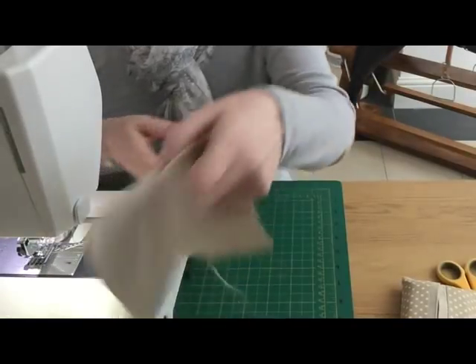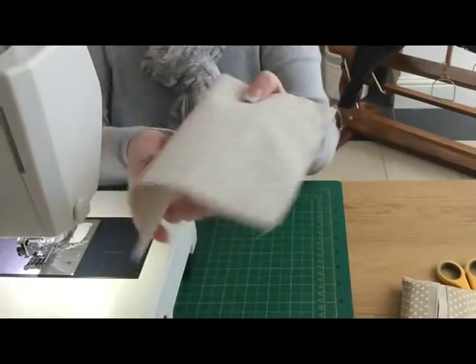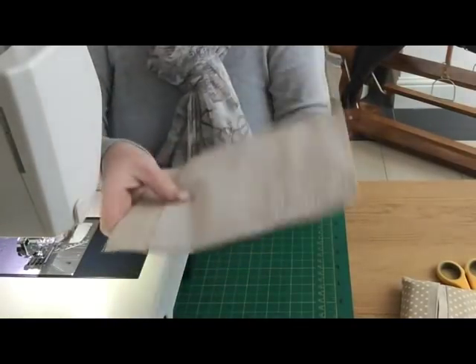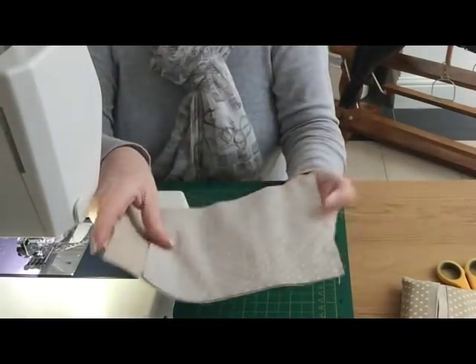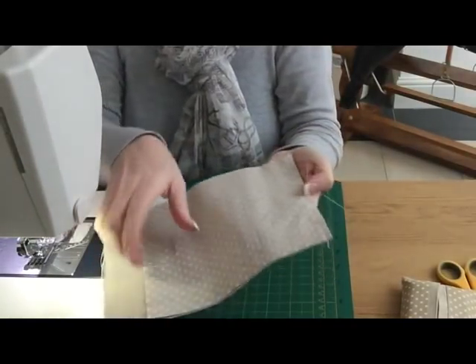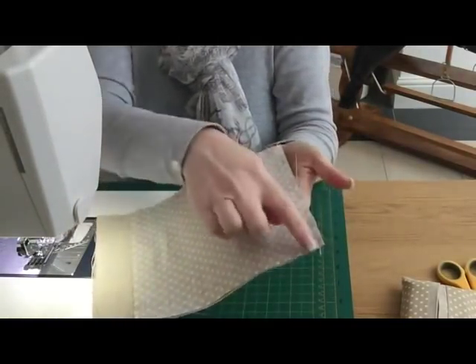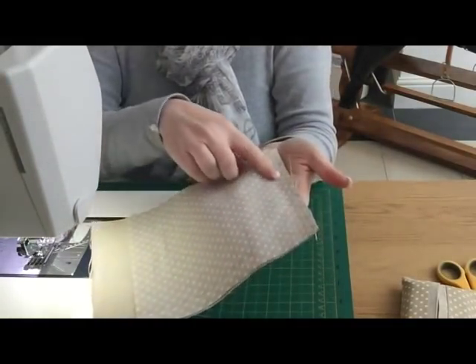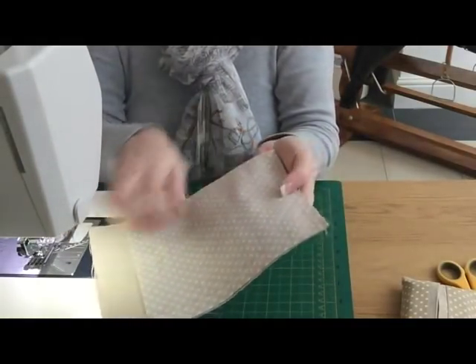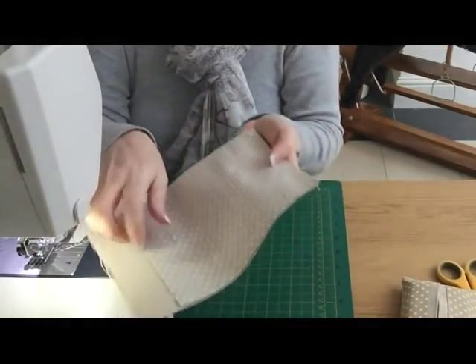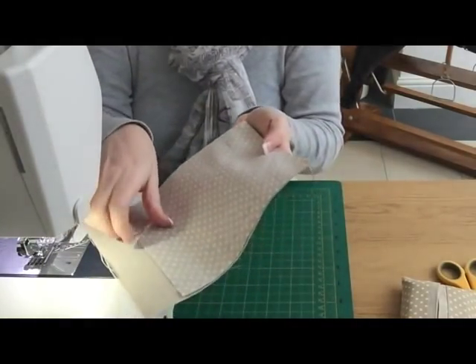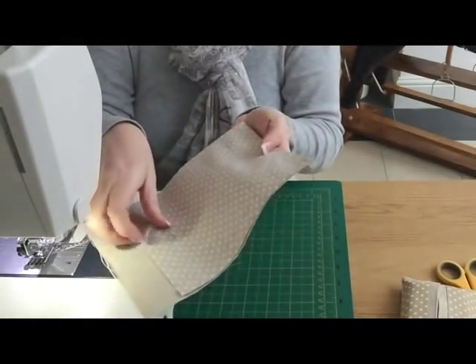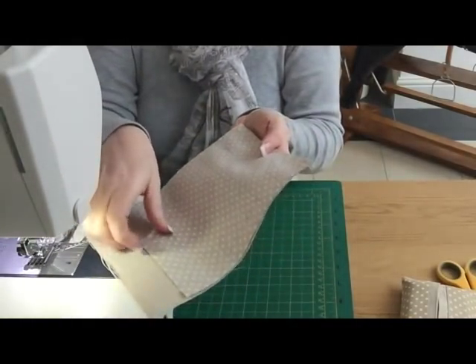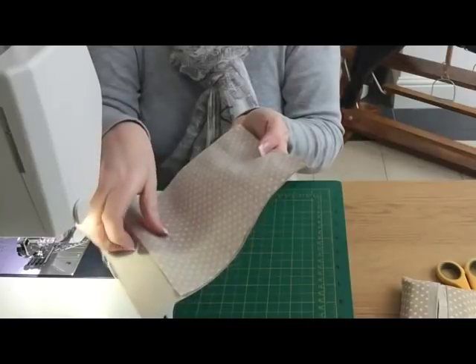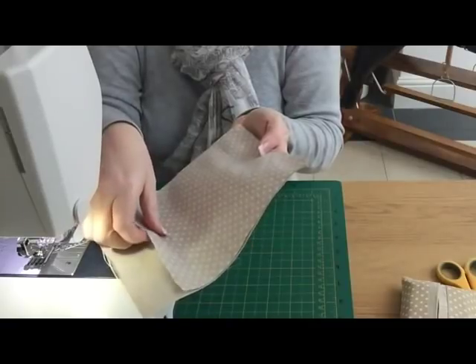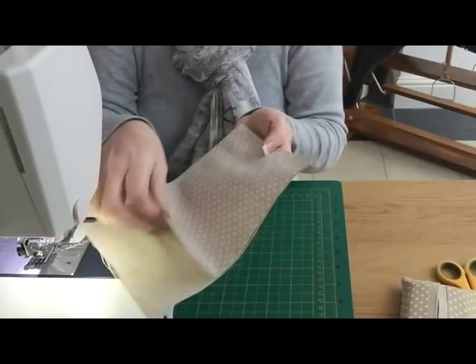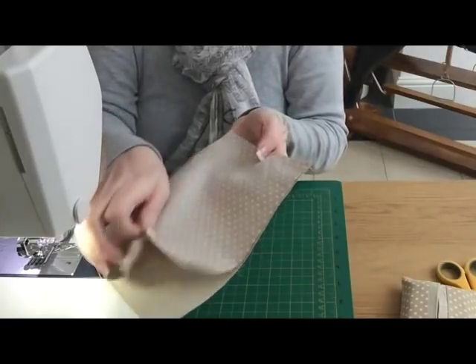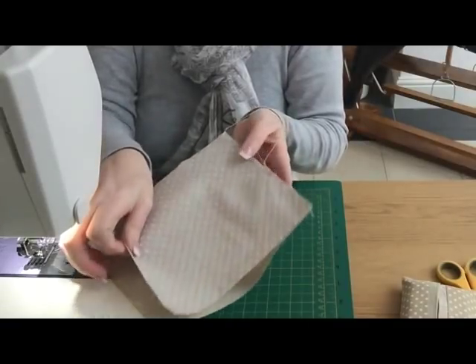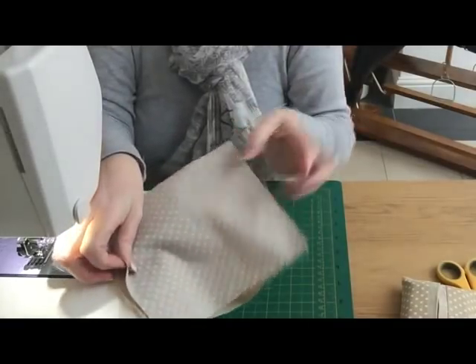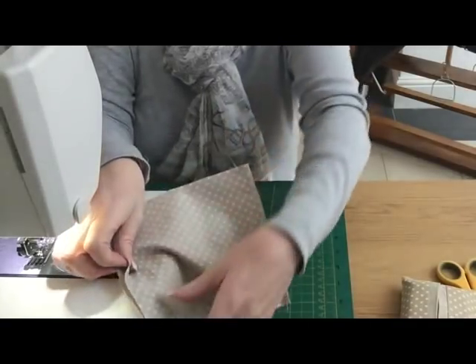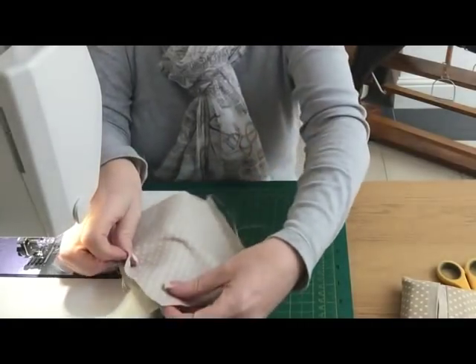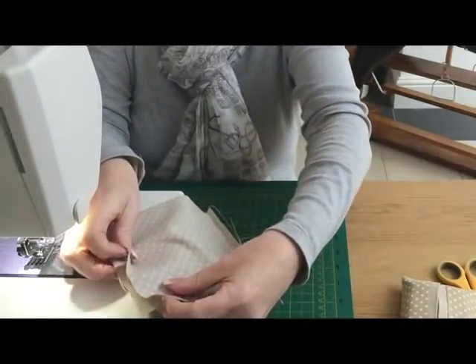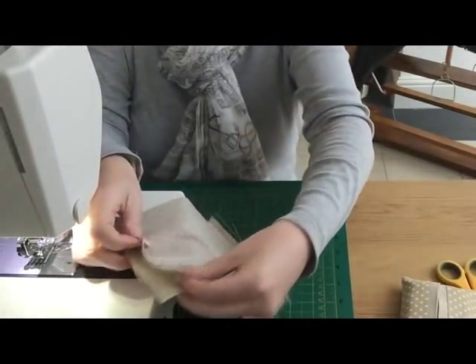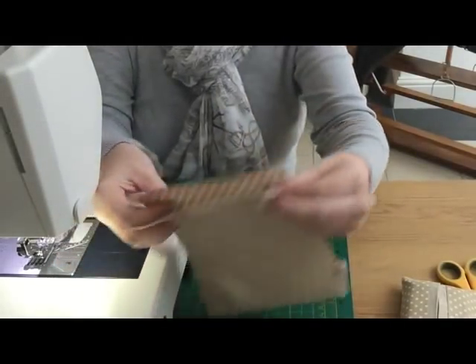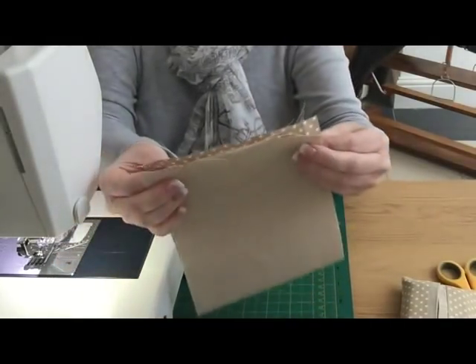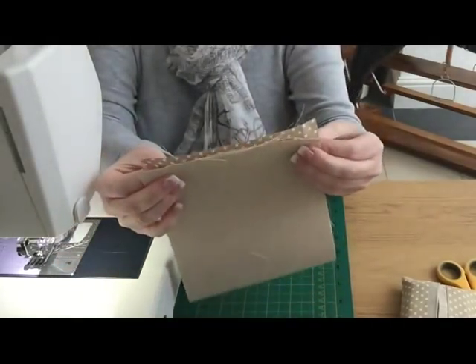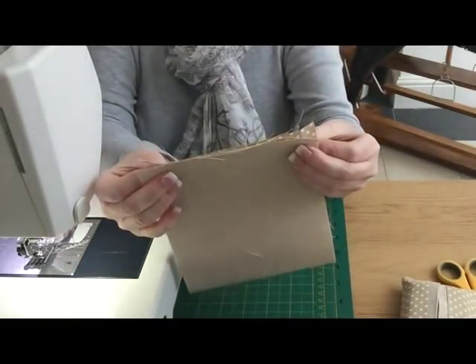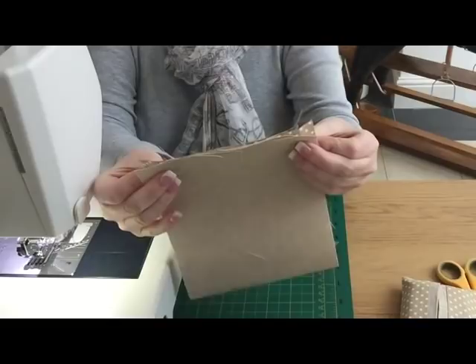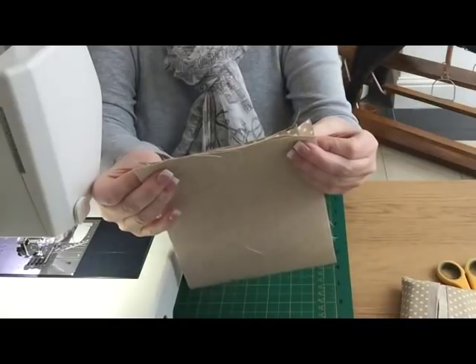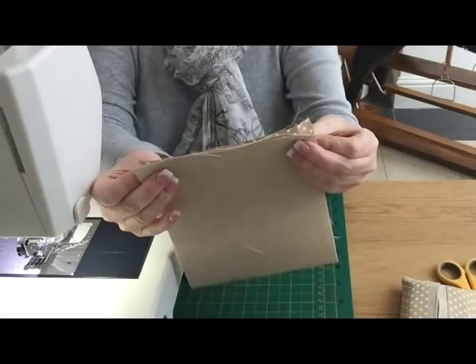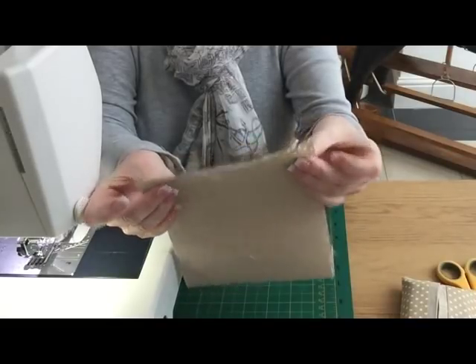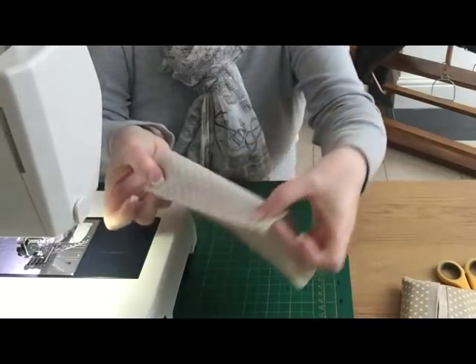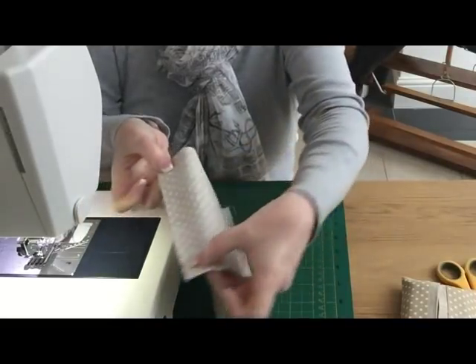I'm going to turn it around — this is the end we've just sewn and you can see it's short here. I'm going to bring that to match this end now and sew again with a quarter inch seam allowance.